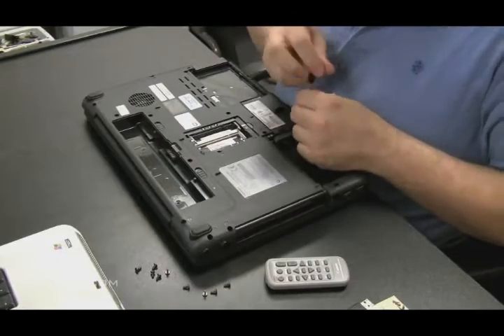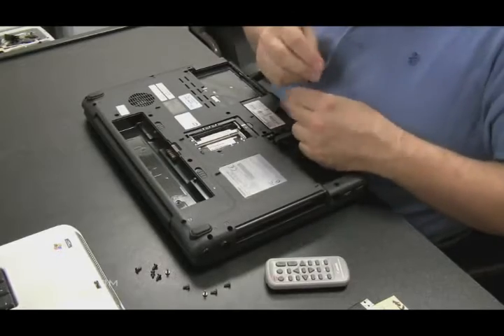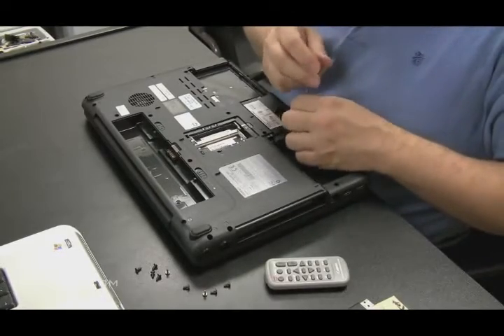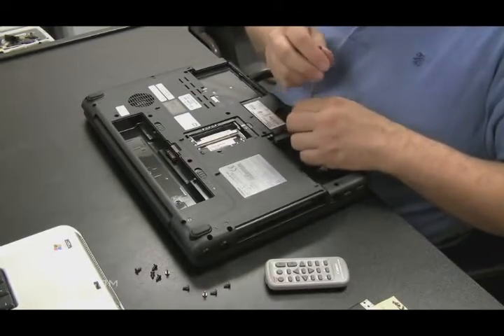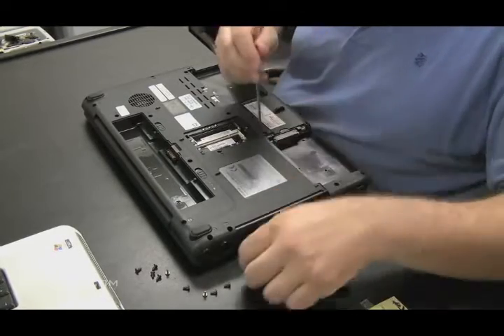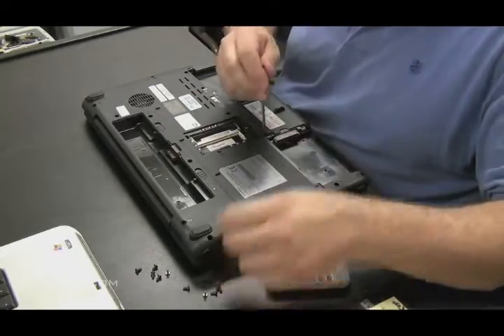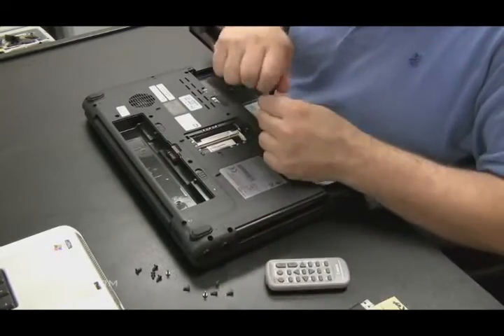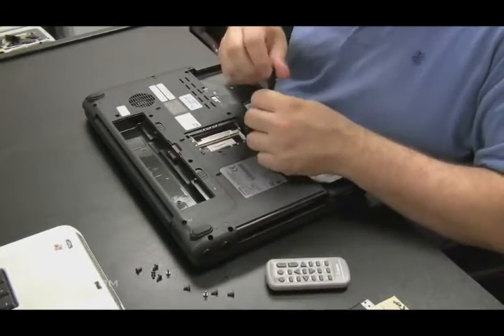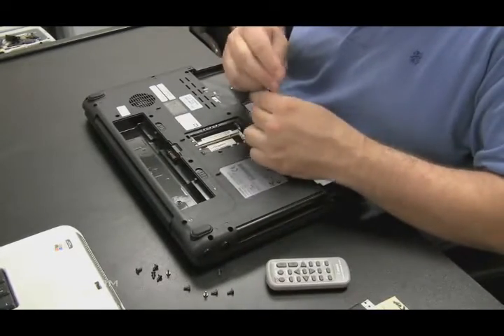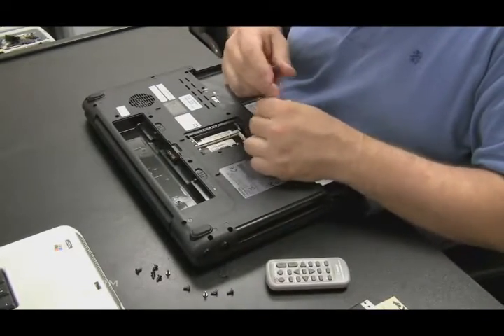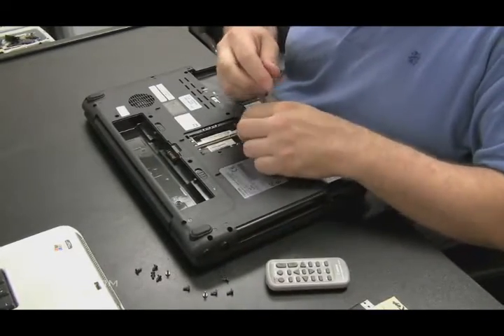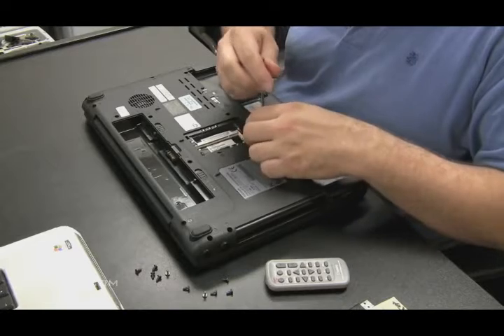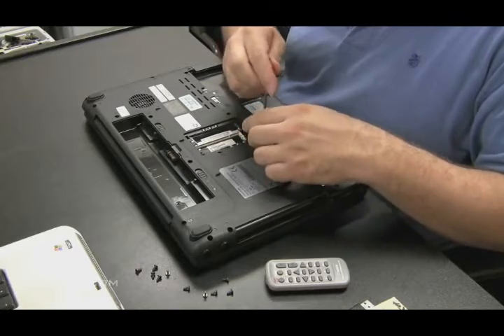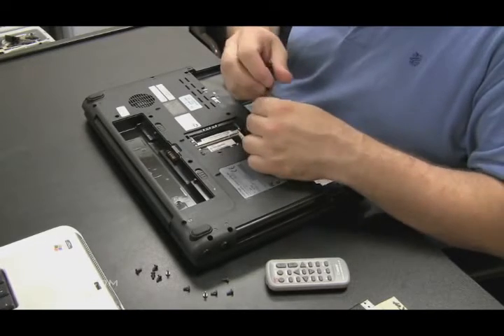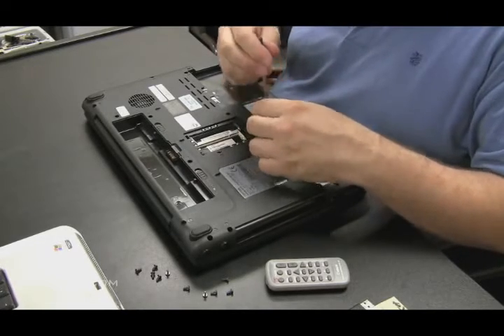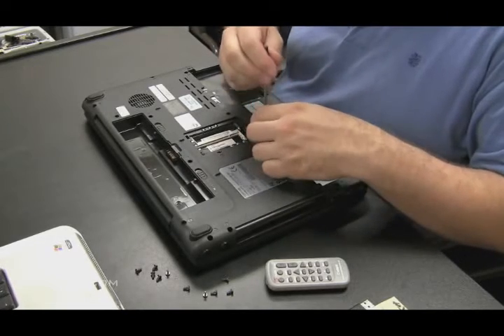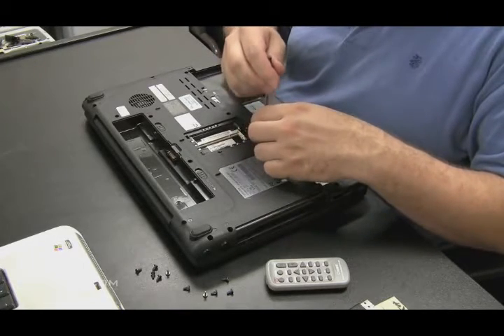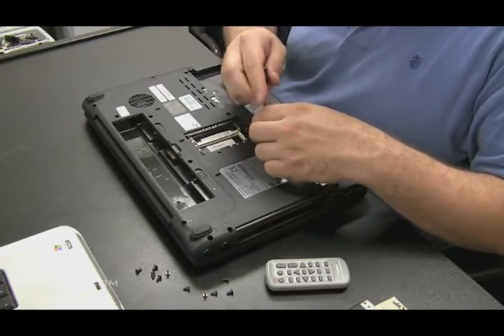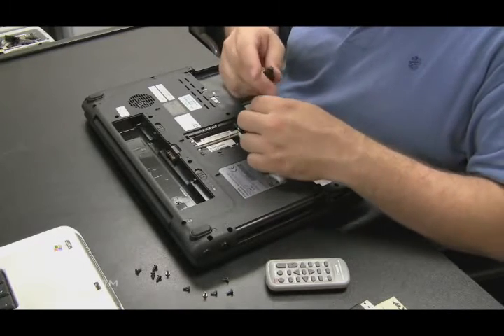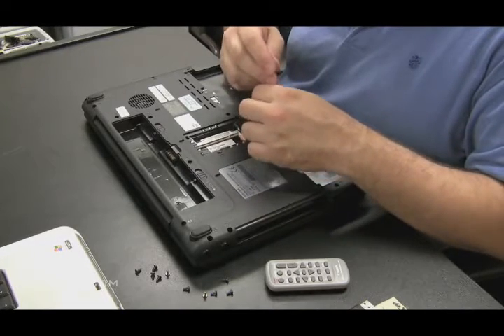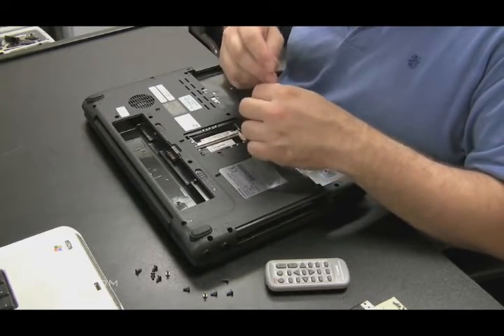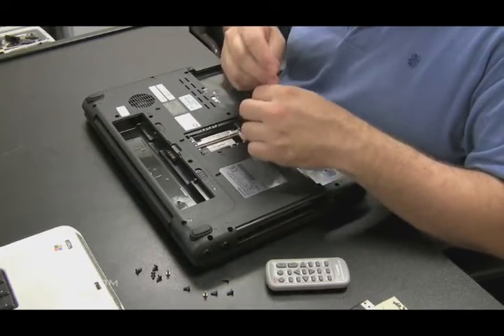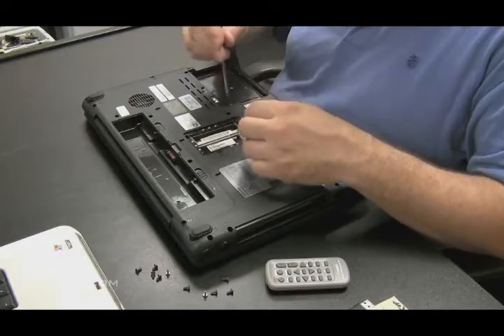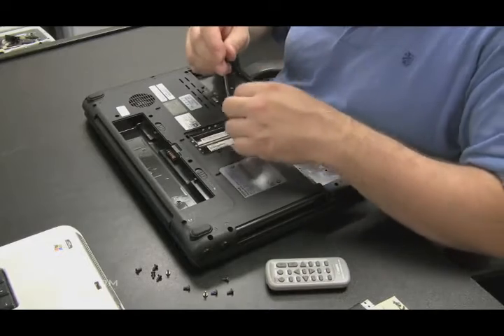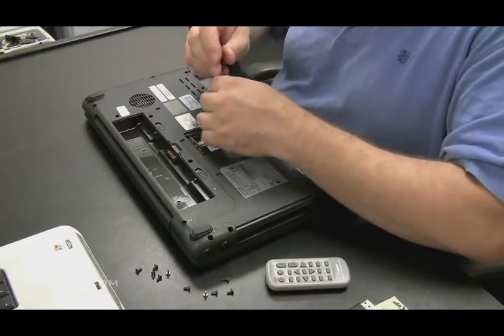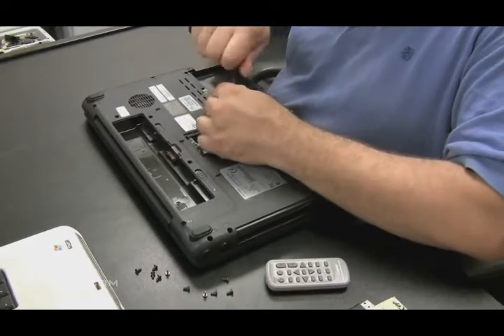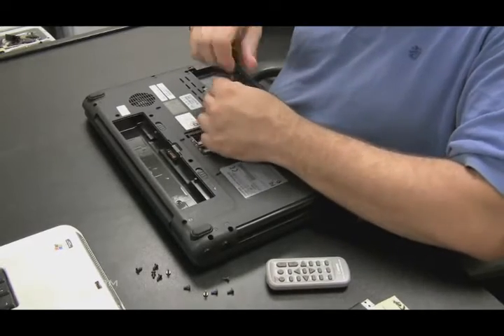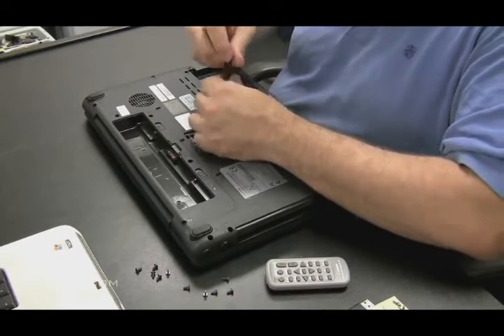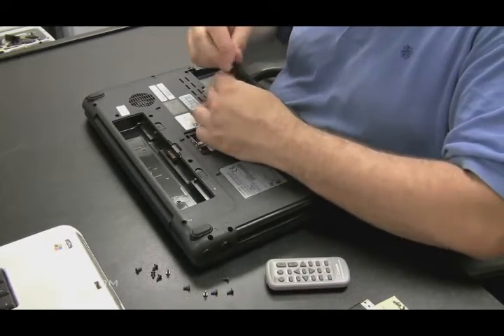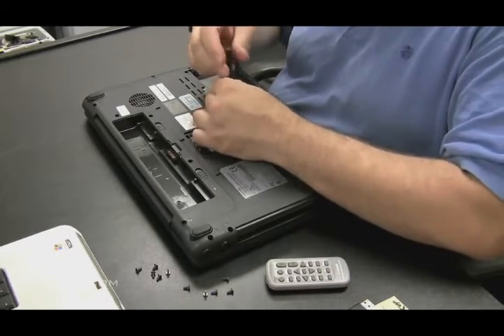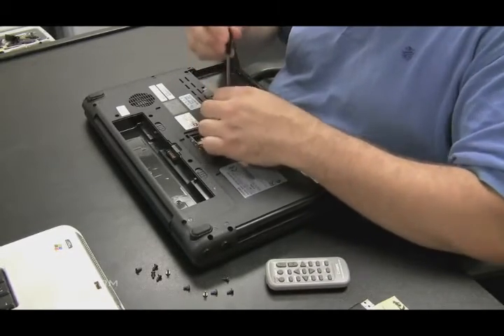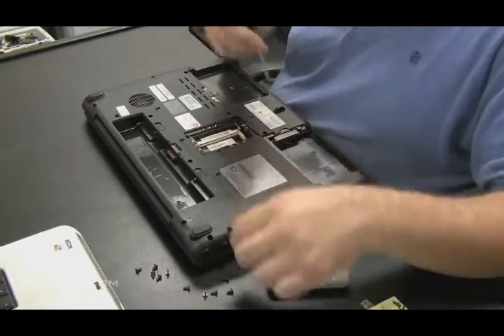On water damaged laptops of any sort, don't power them on — even when the customer comes in, don't let them power it on when it's in your shop. They brought it in because it was damaged by water, and it can't get any better if they're sitting there trying to charge it or power it on.